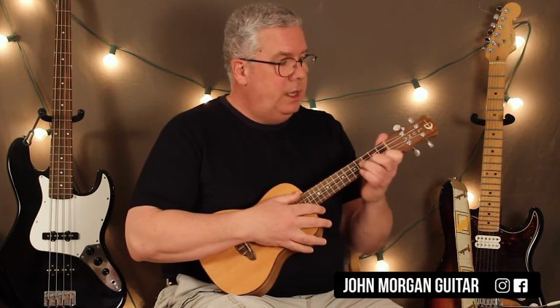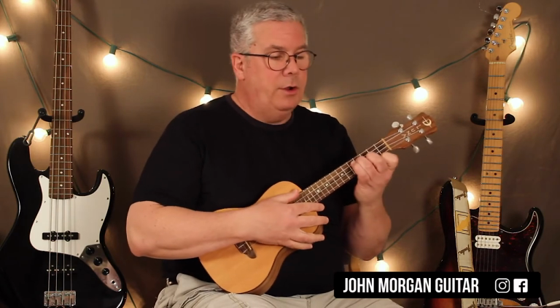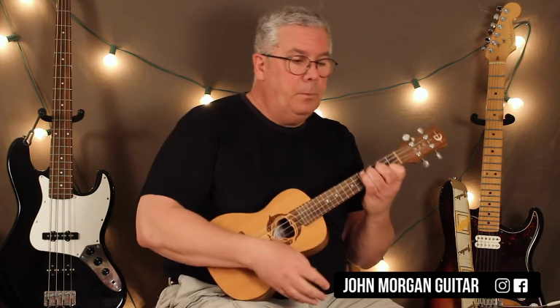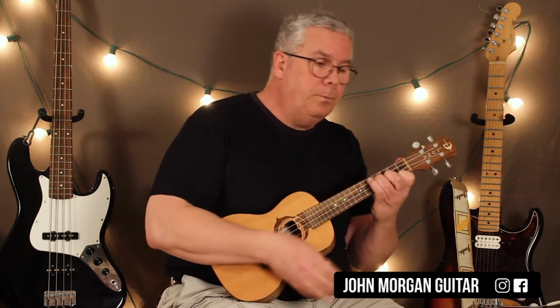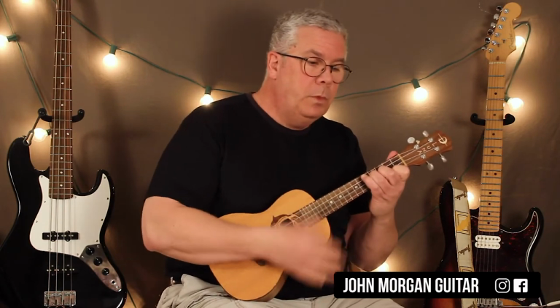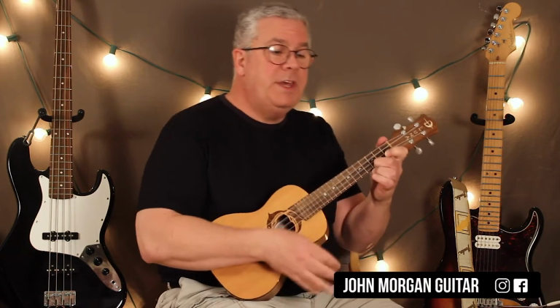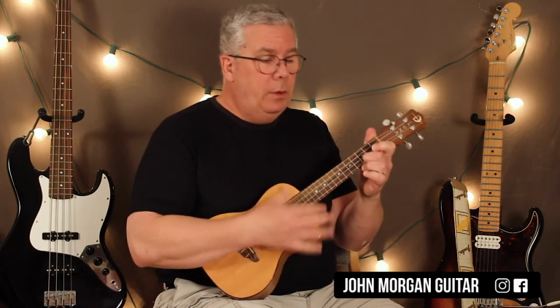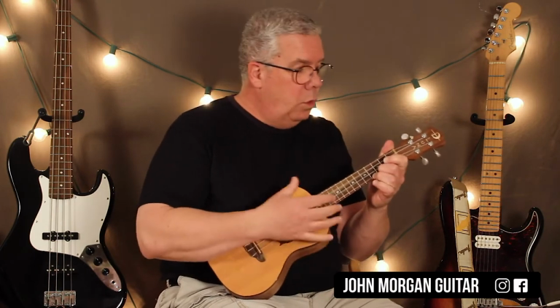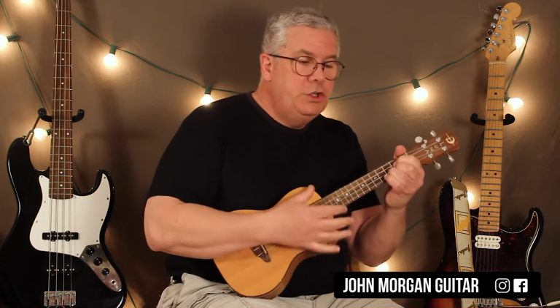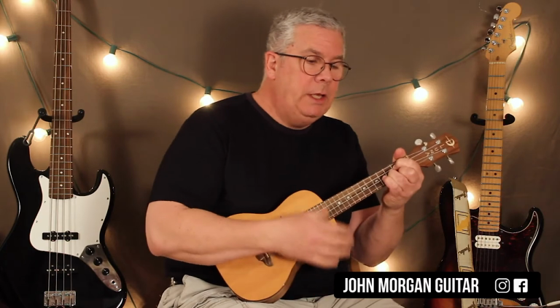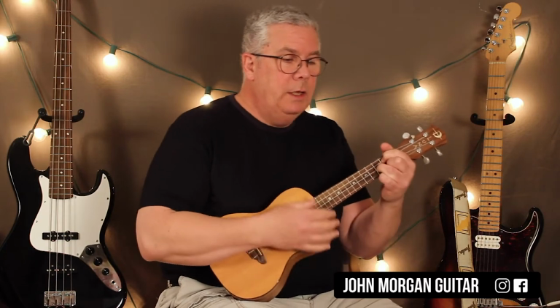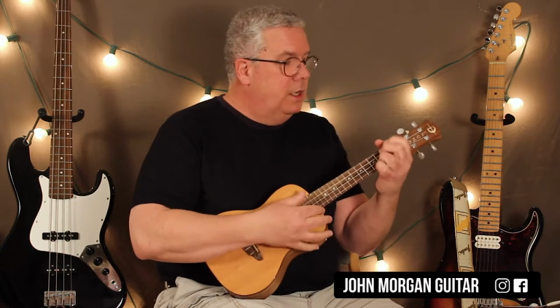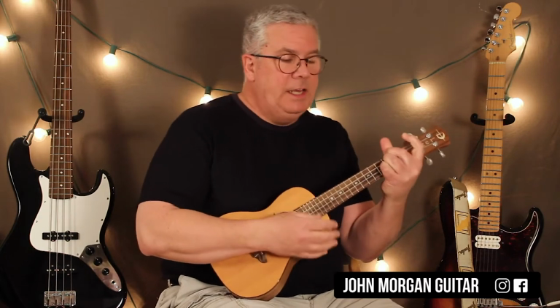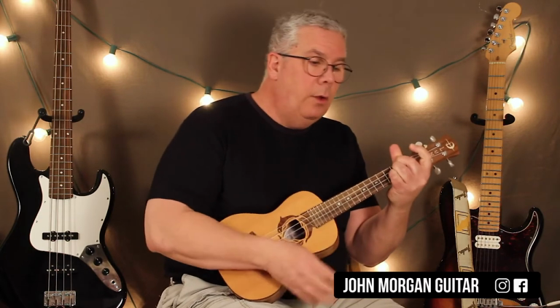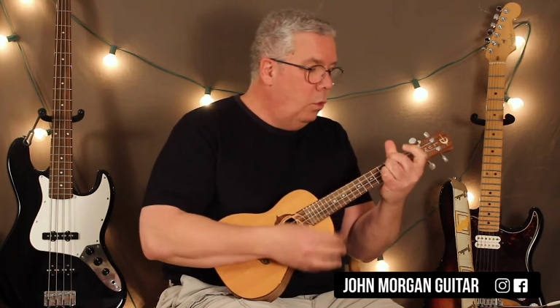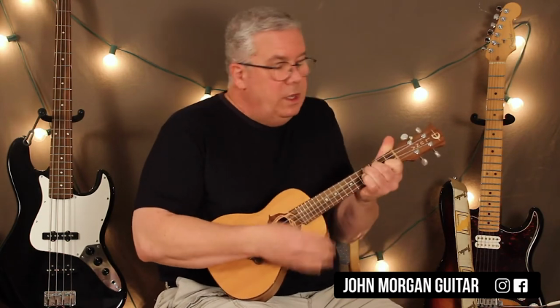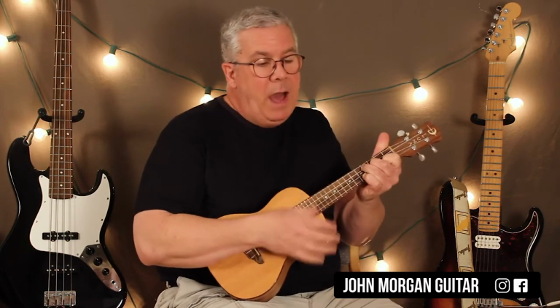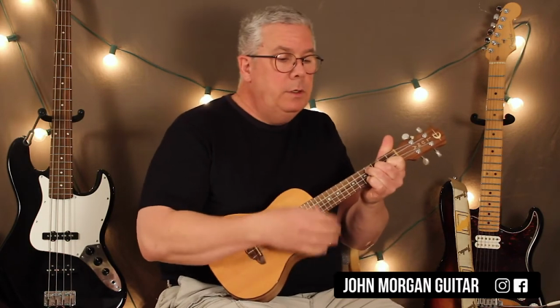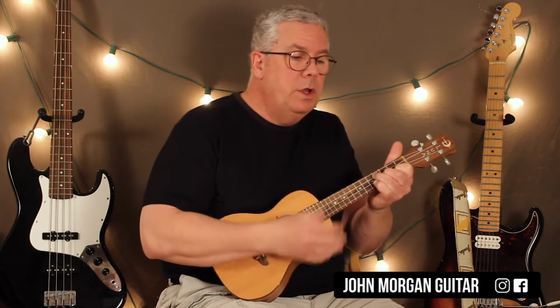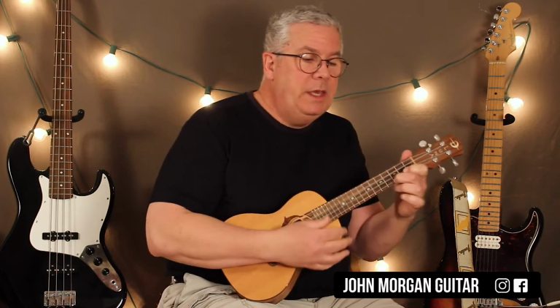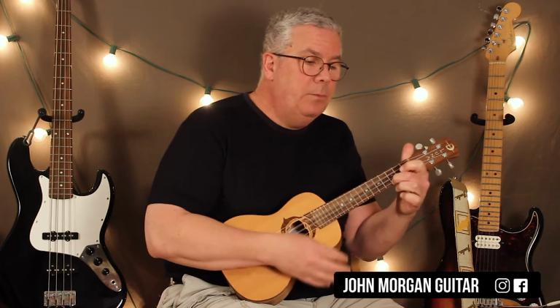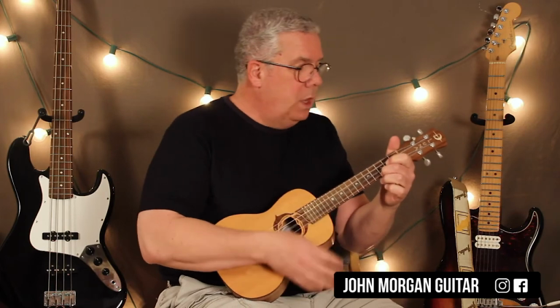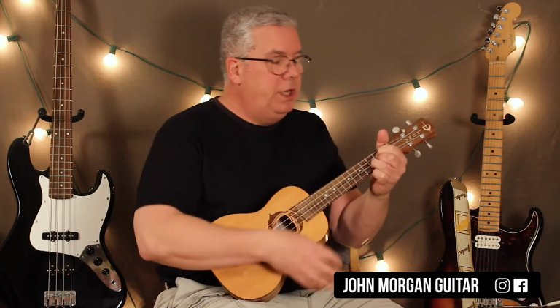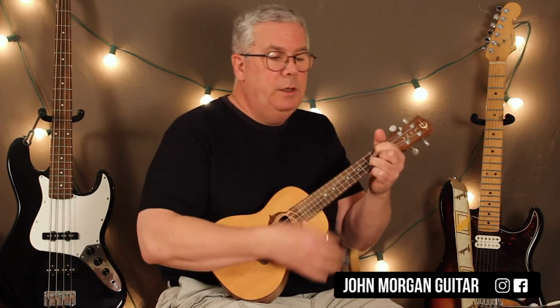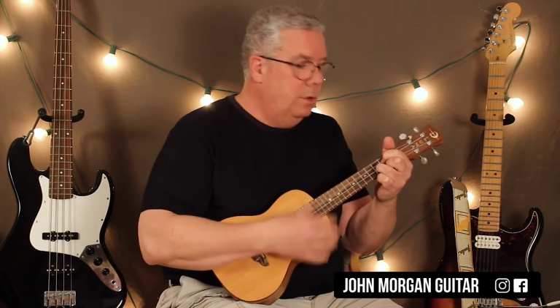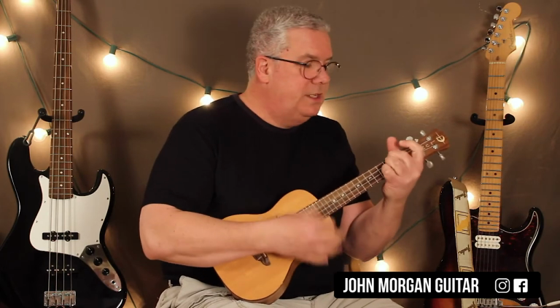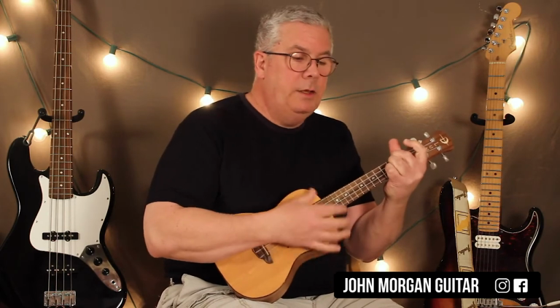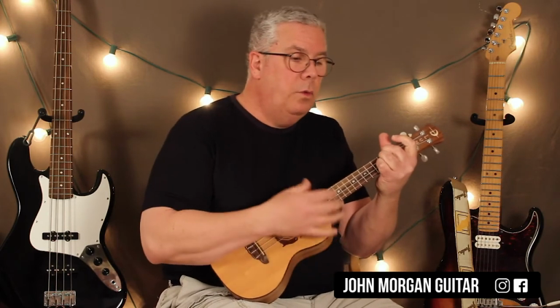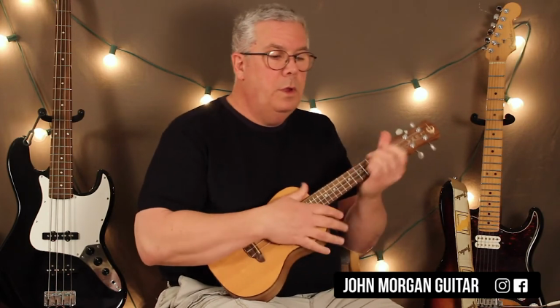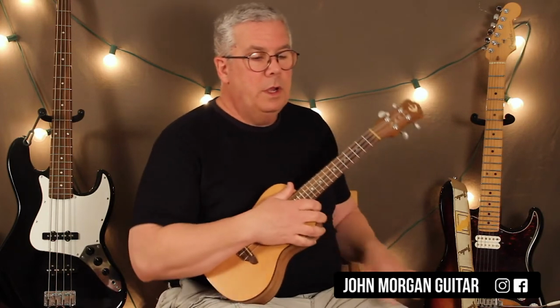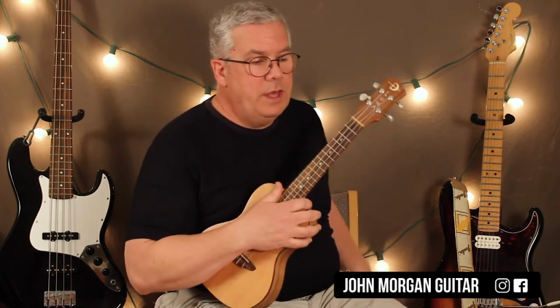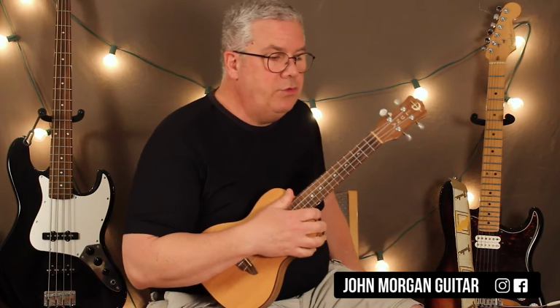E minor. C, G, D. E minor. C, G, D. Okay, so that's your intro.